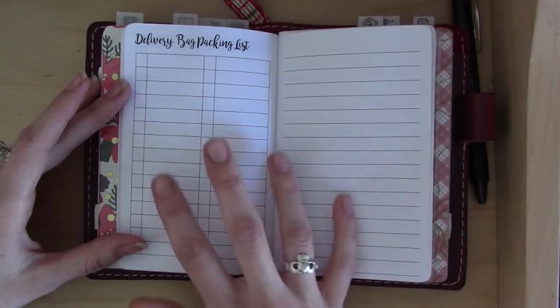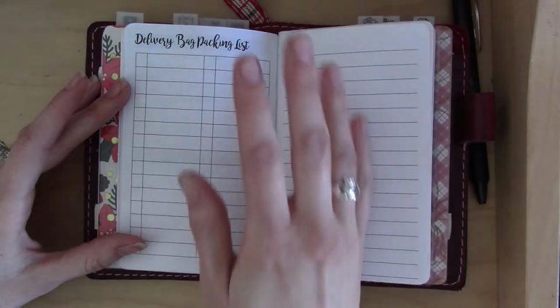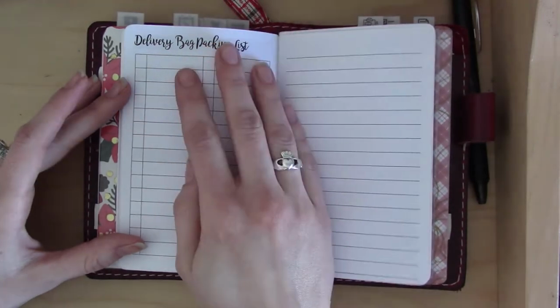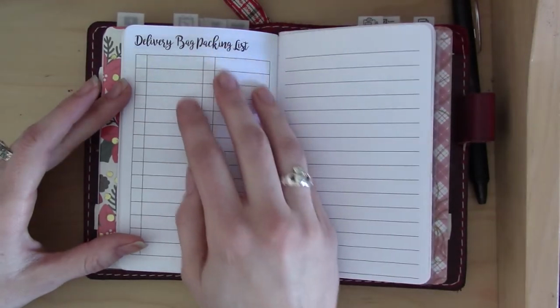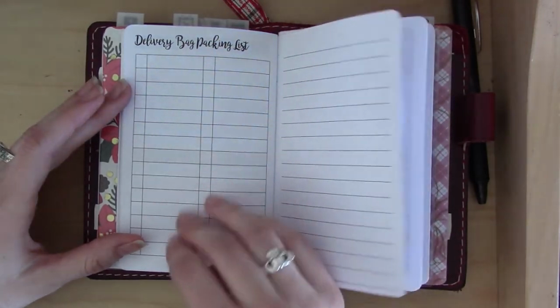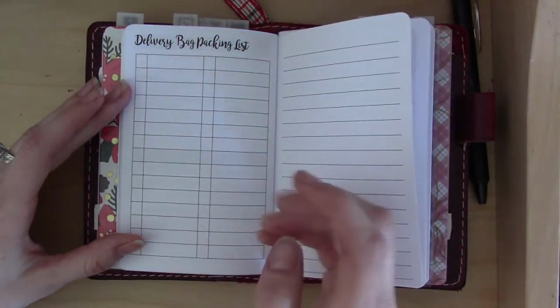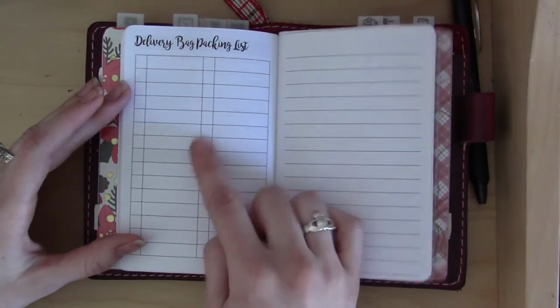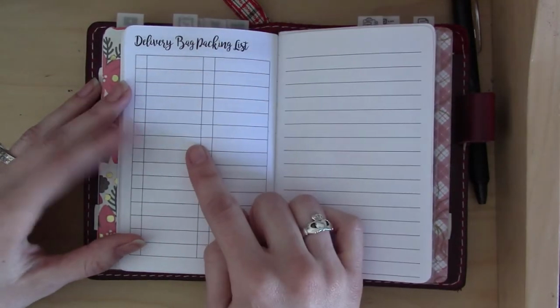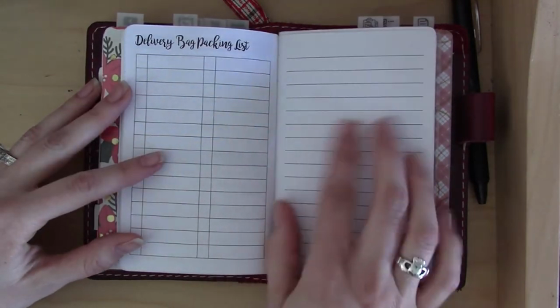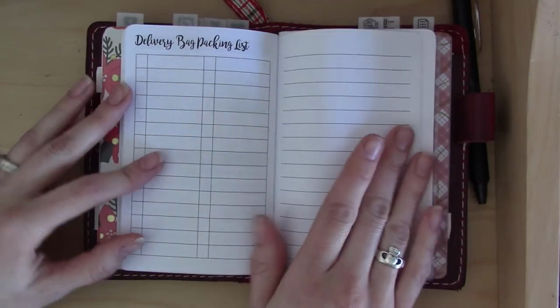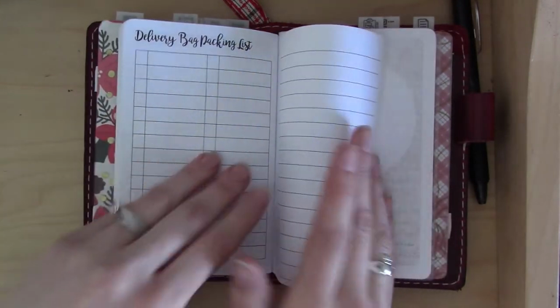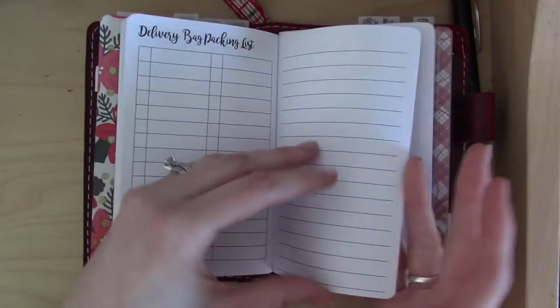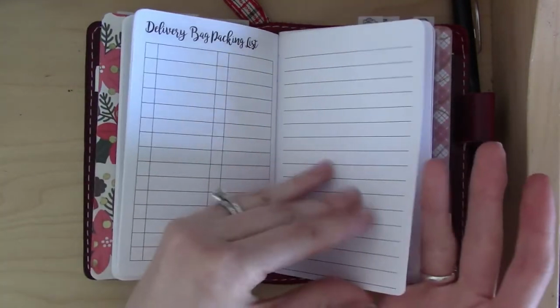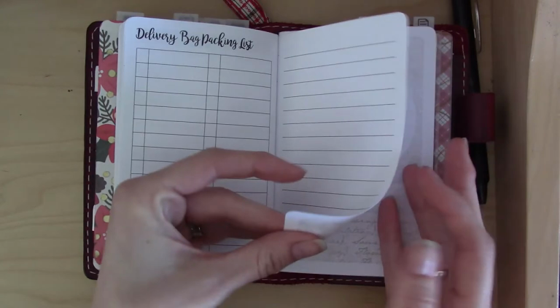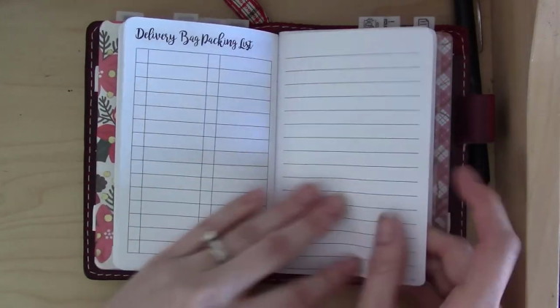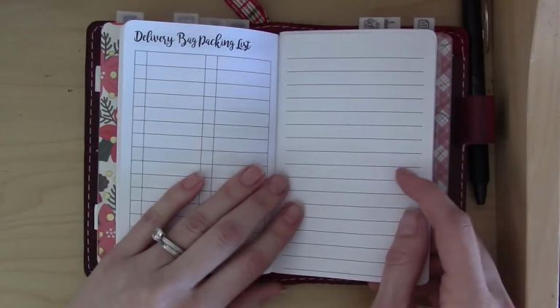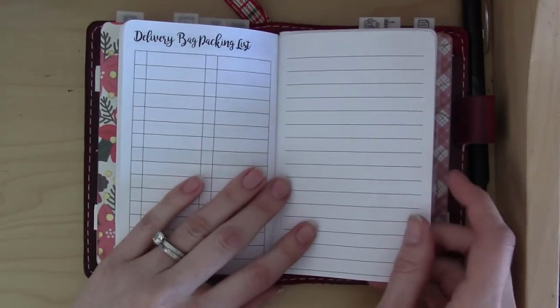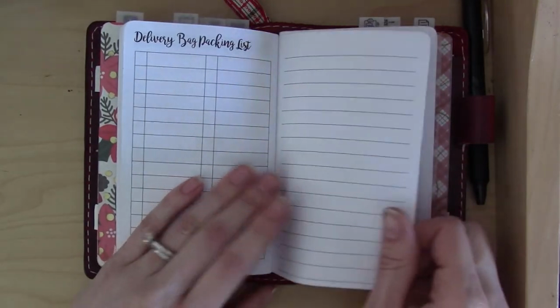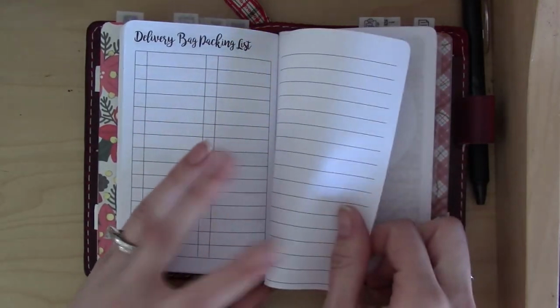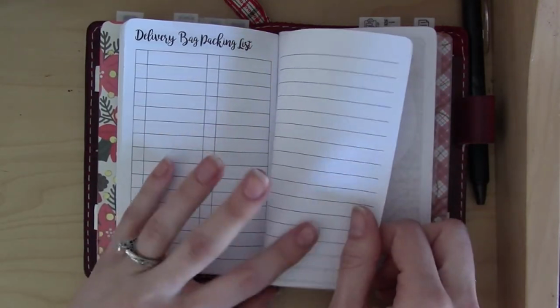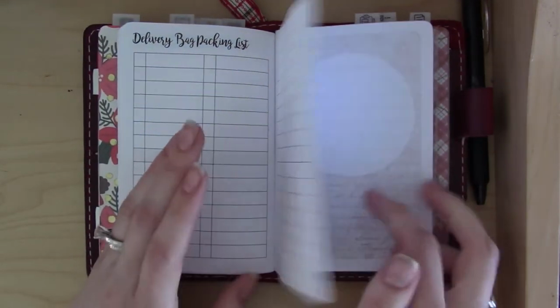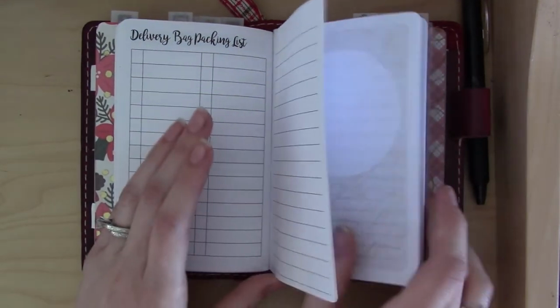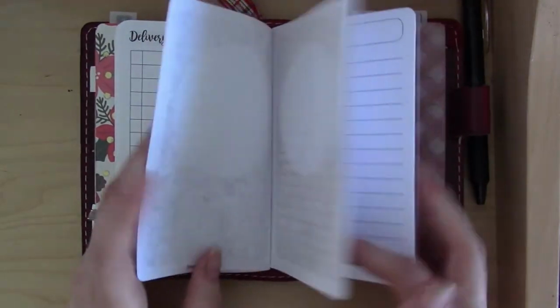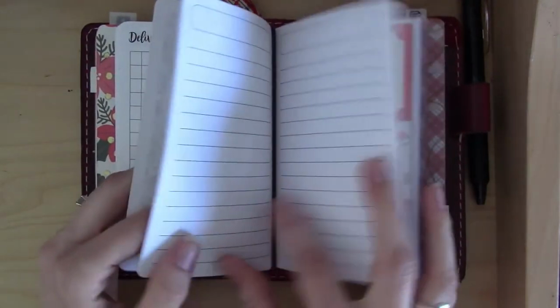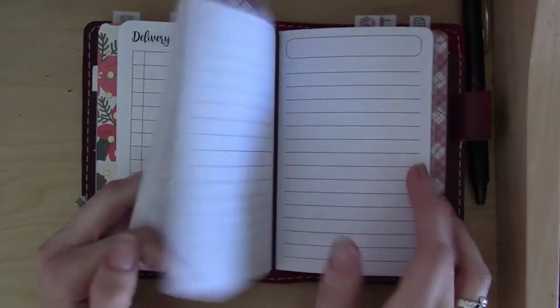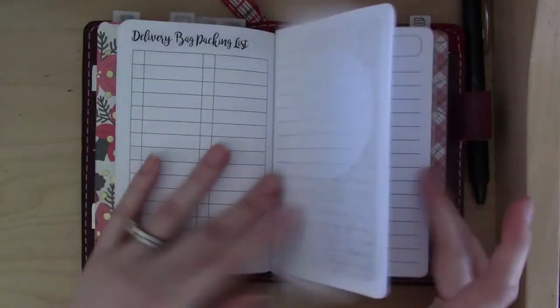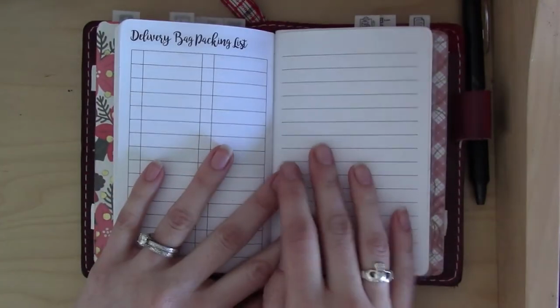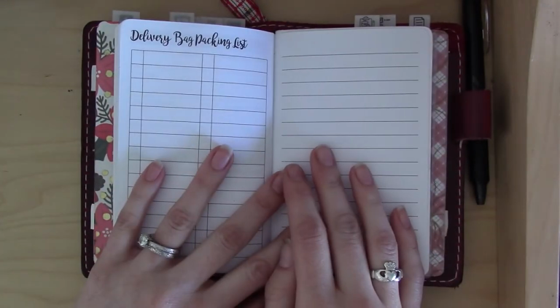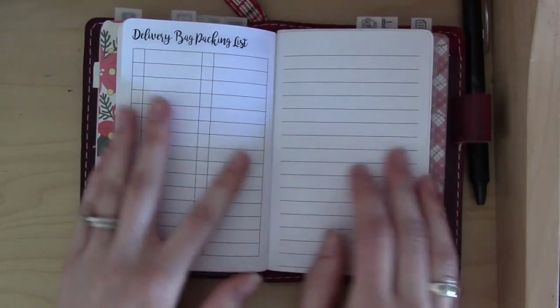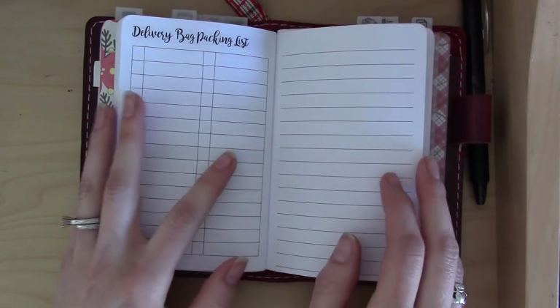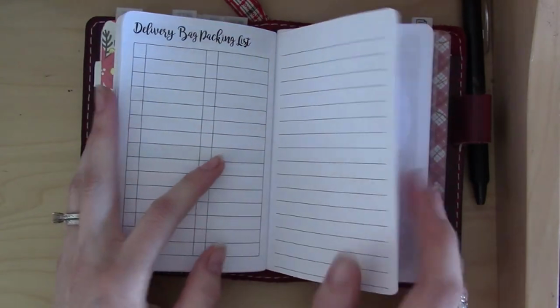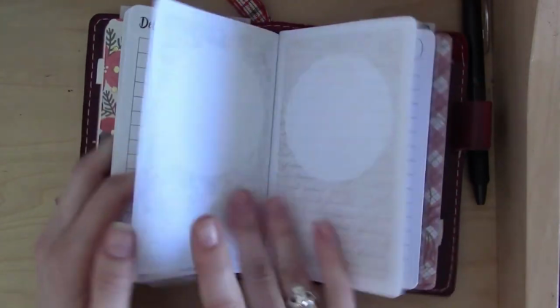The next page is a delivery bag packing list — I haven't even started thinking about that yet, but I'll definitely use it later. Then there's just room for one more note page in the back before you move on to the actual separate note insert.